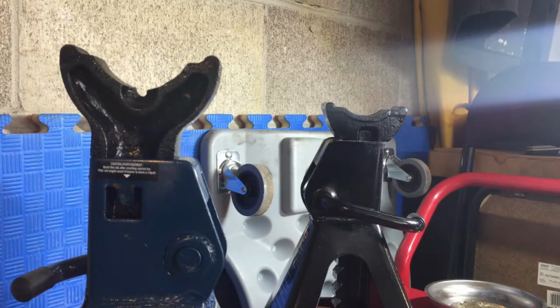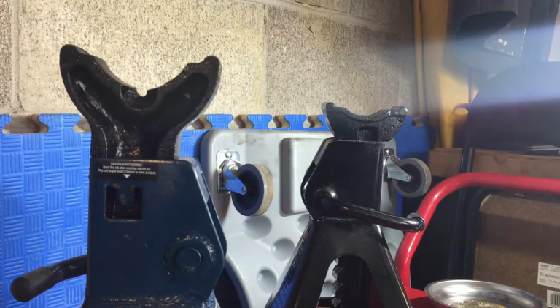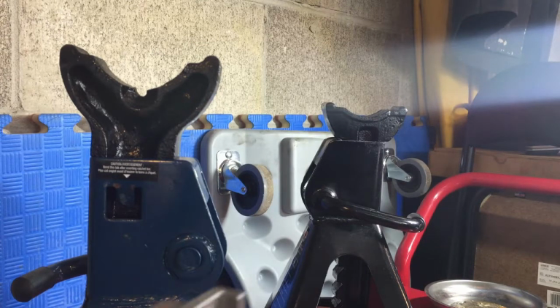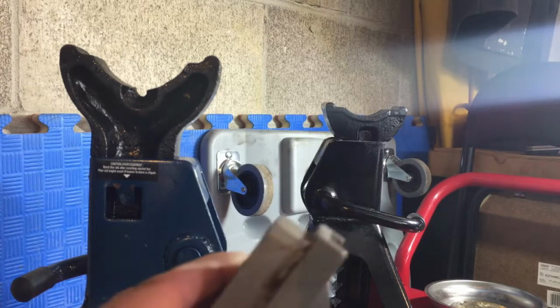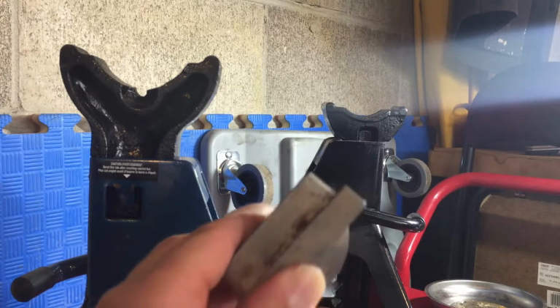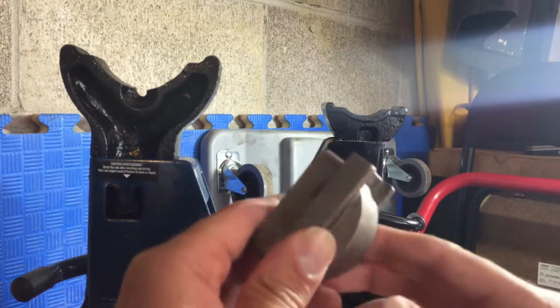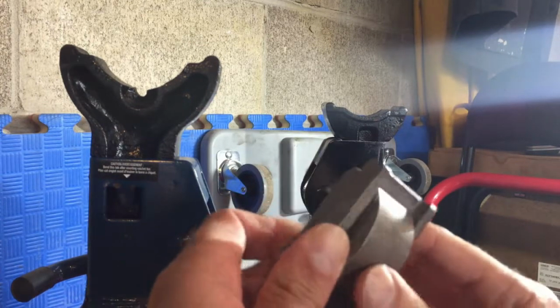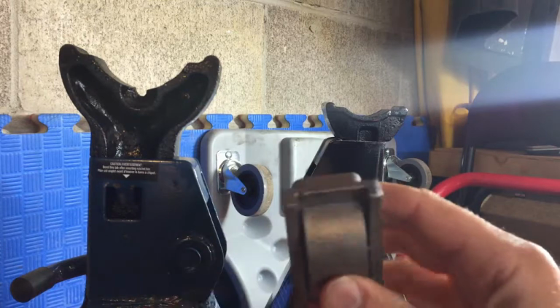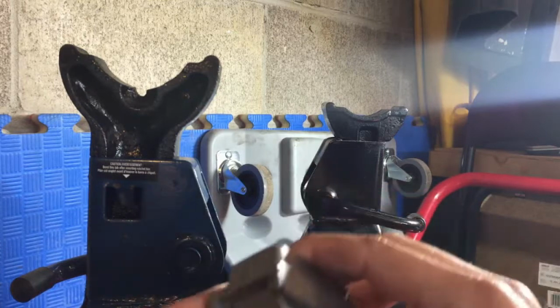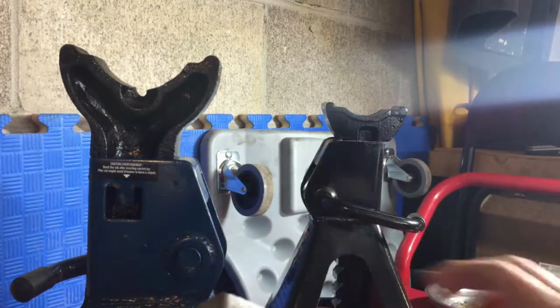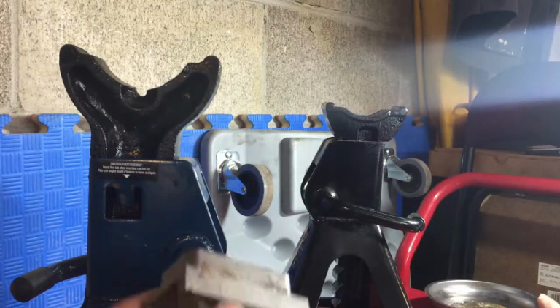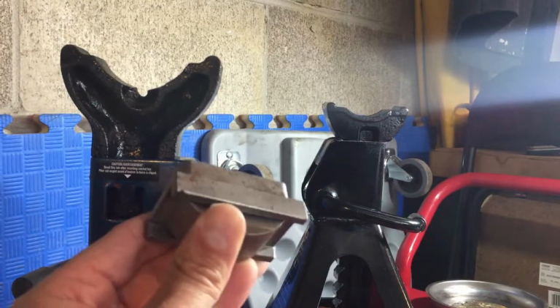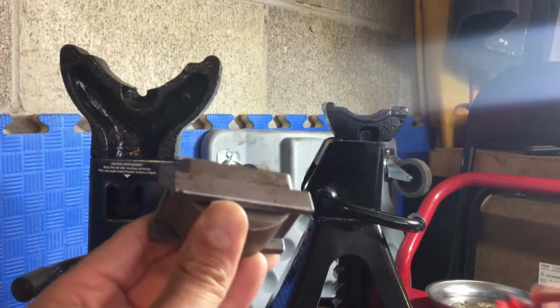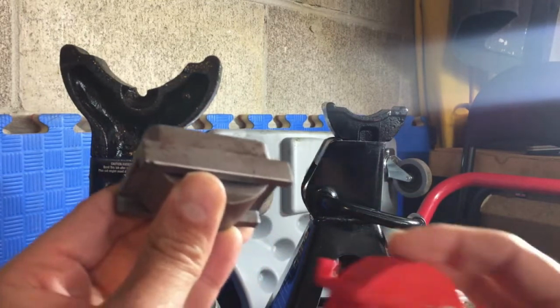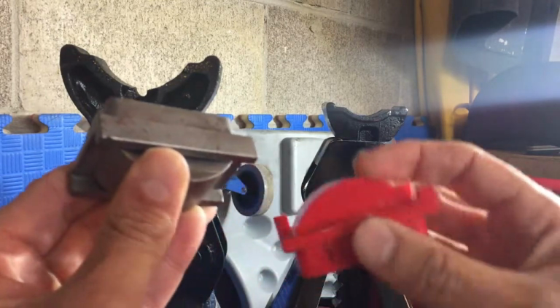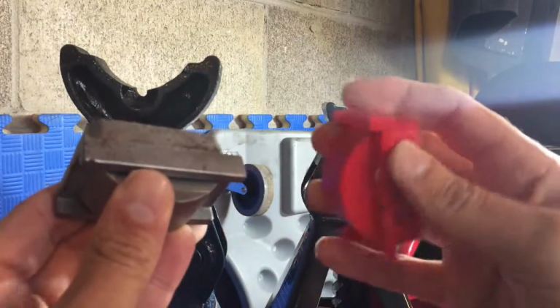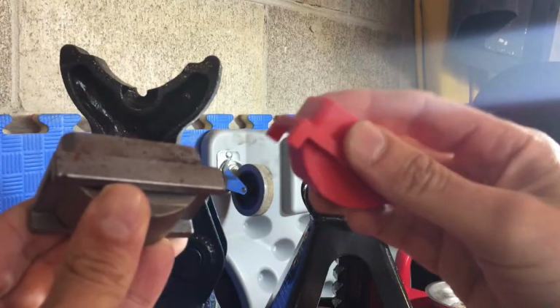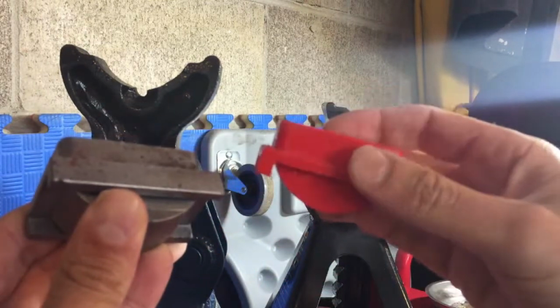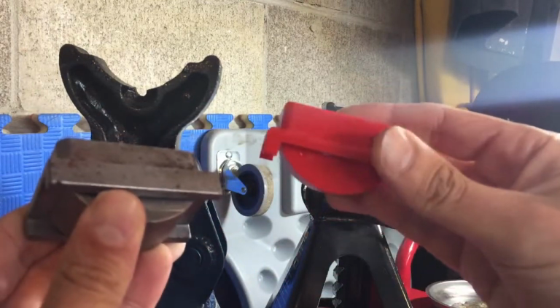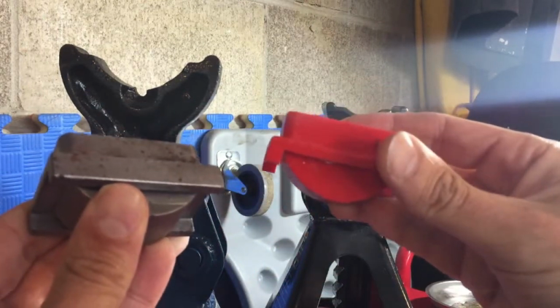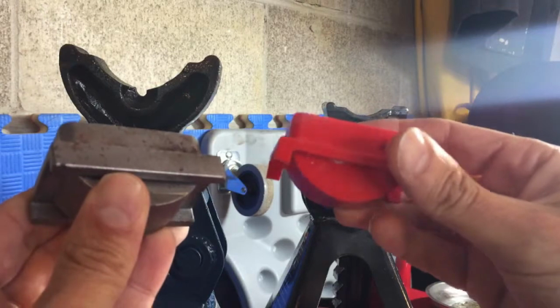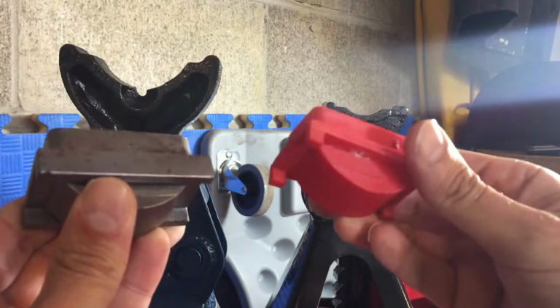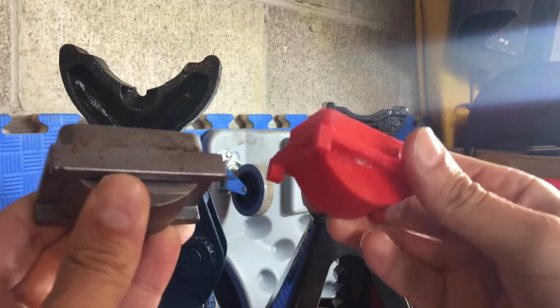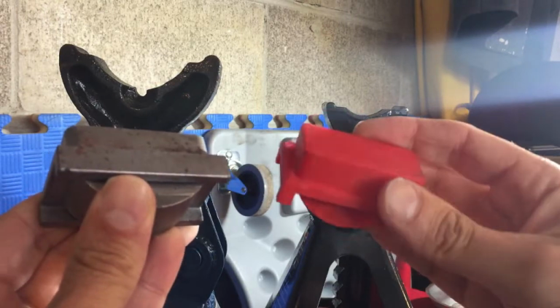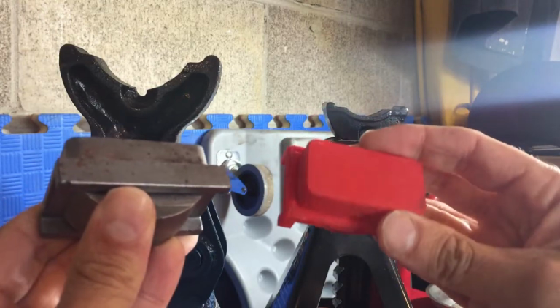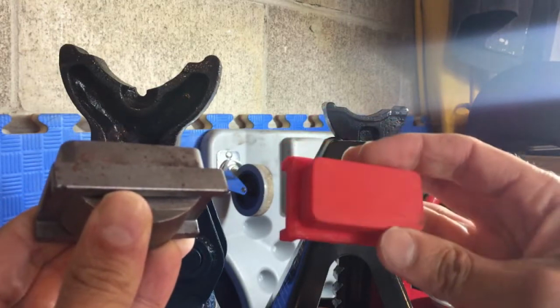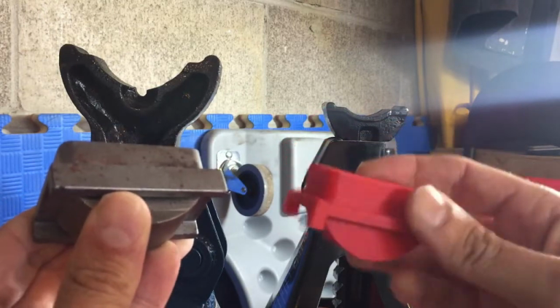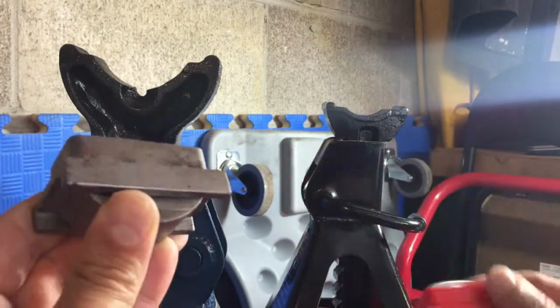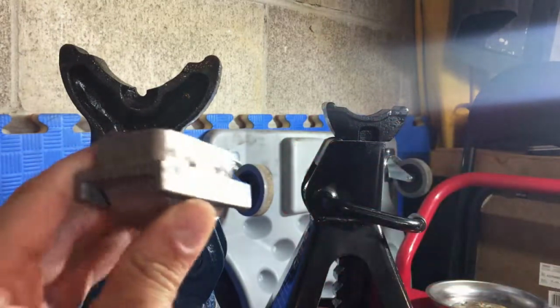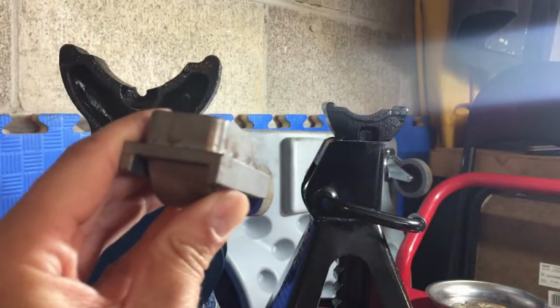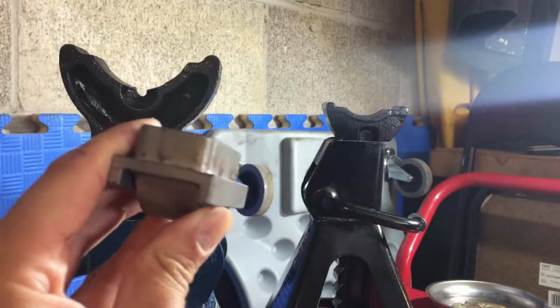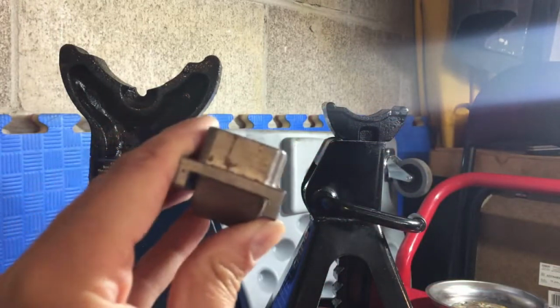Without further ado, here are the metal versions of this. If you recall from my first video, I made a prototype with a 3D printer, and now this is the metal version.